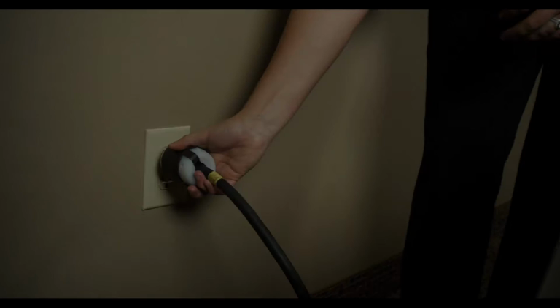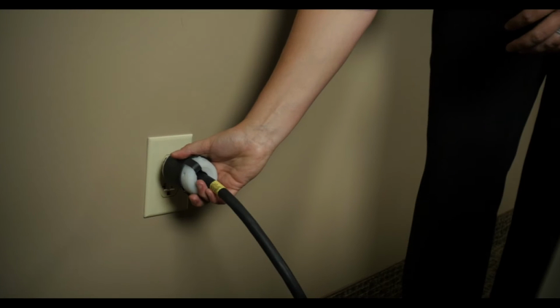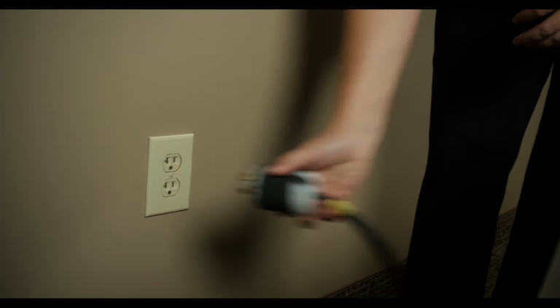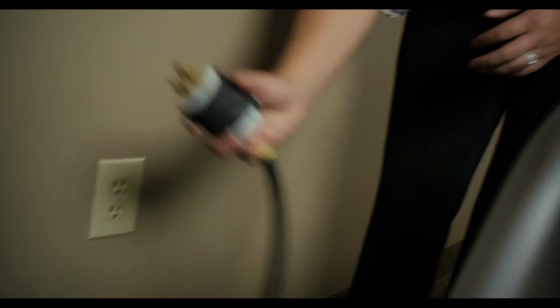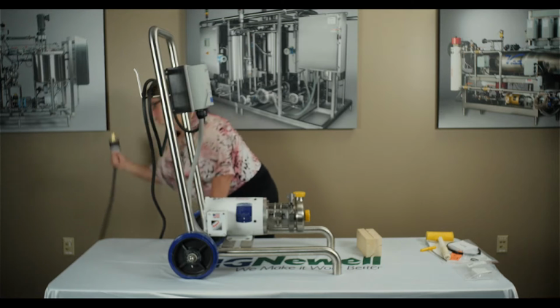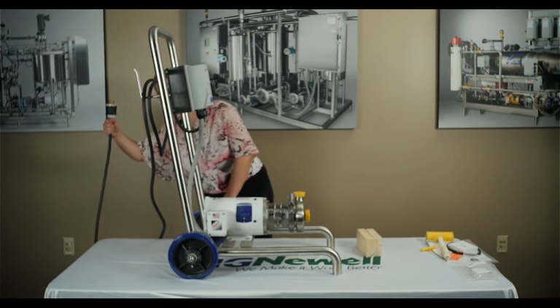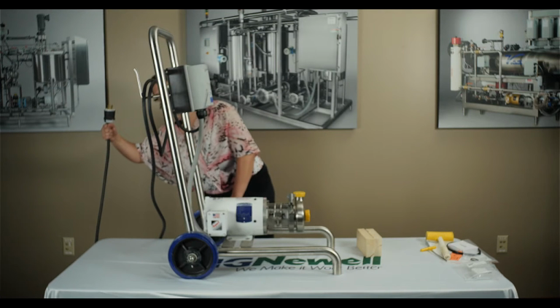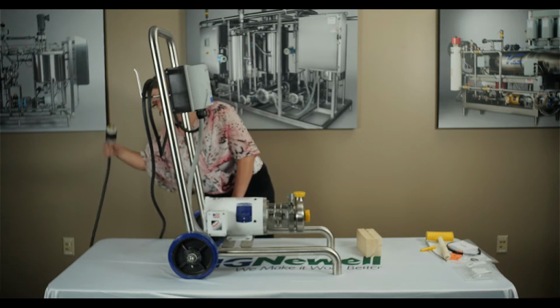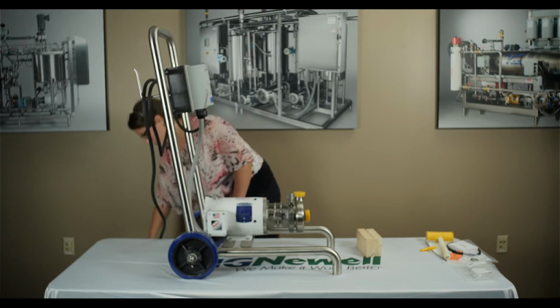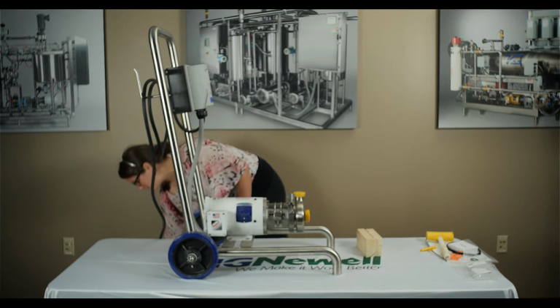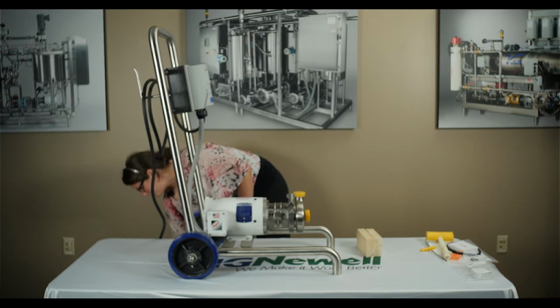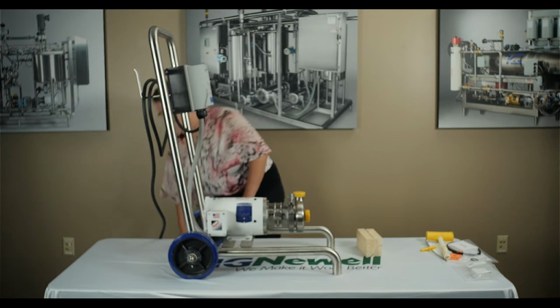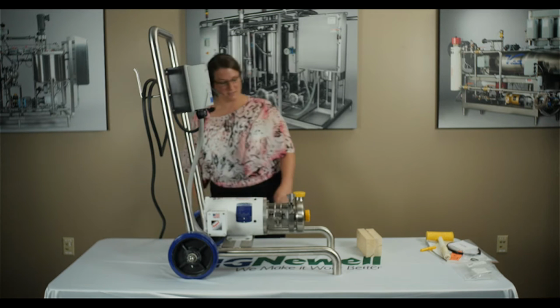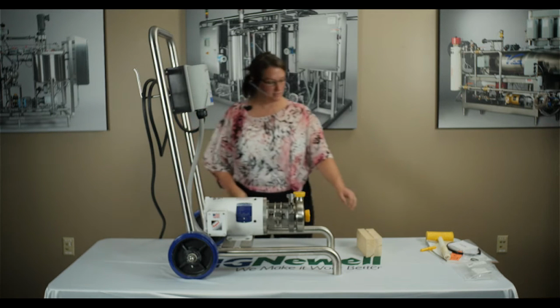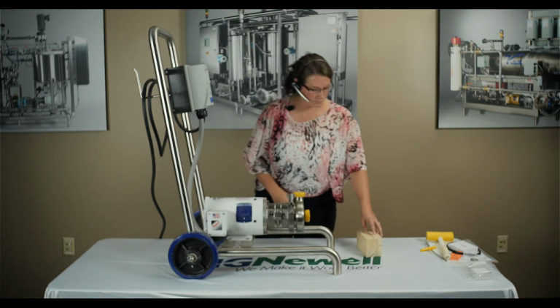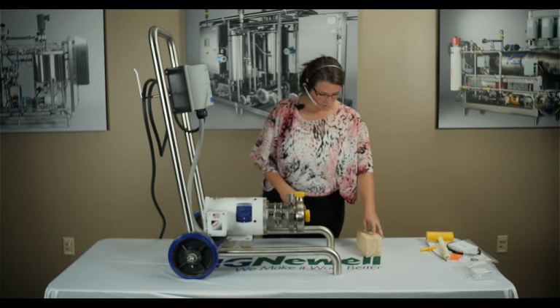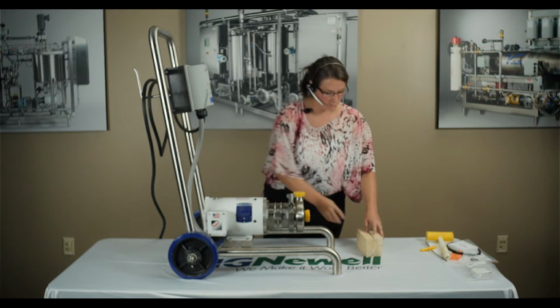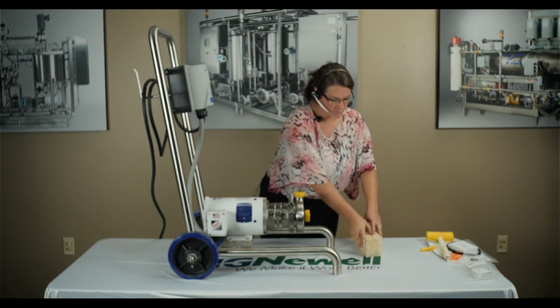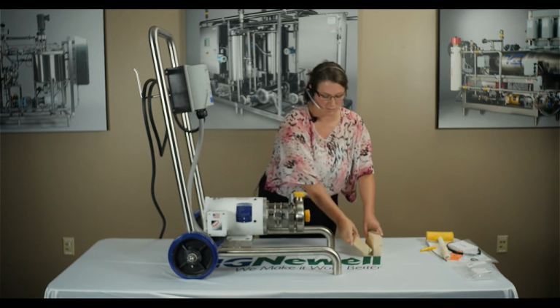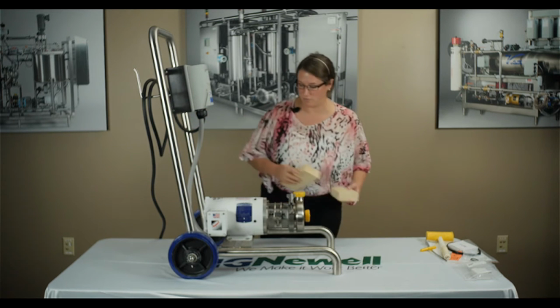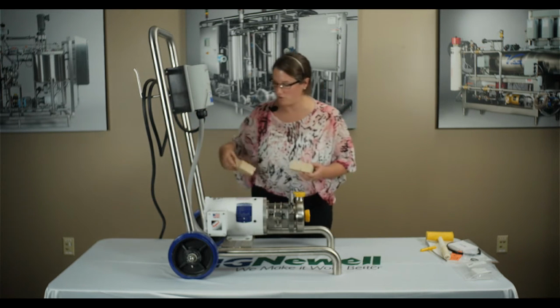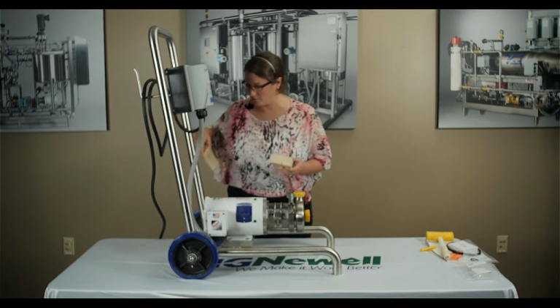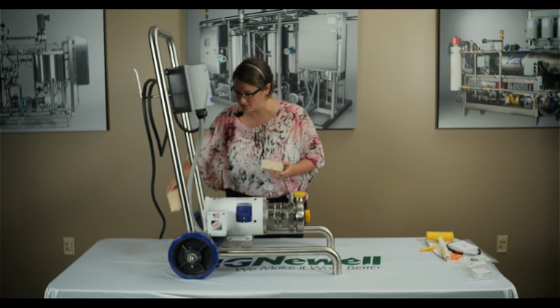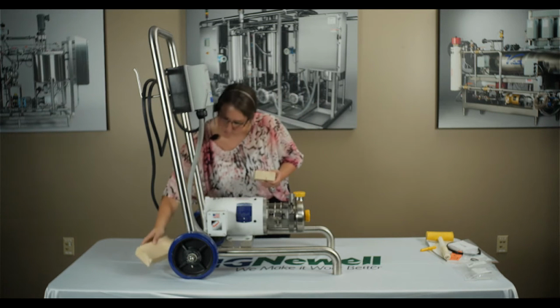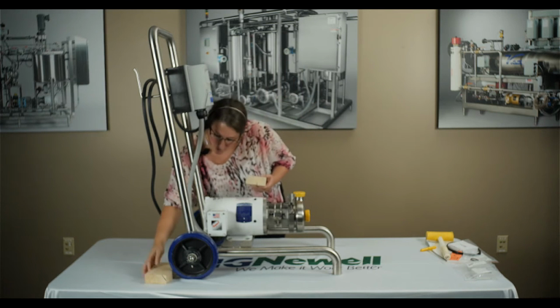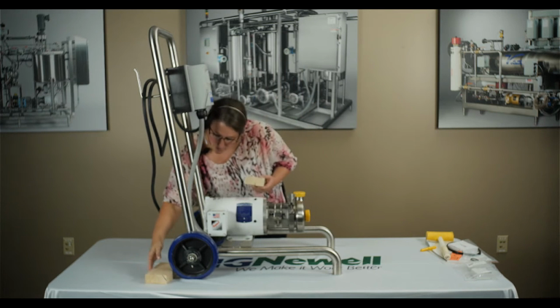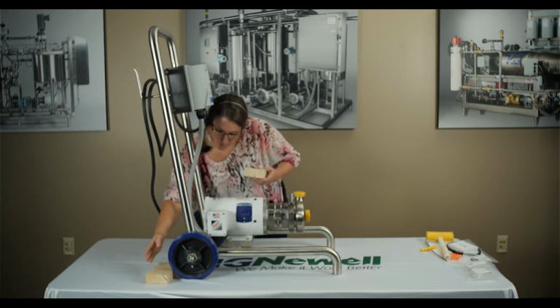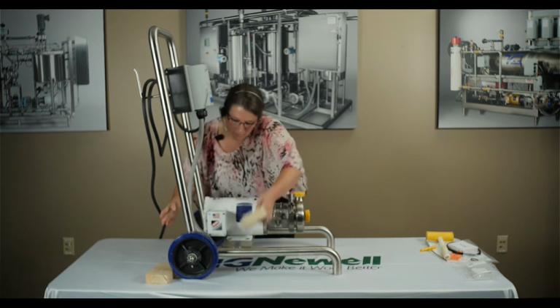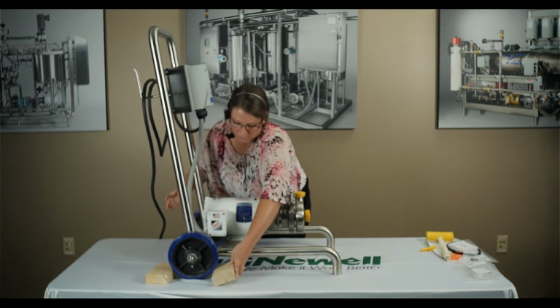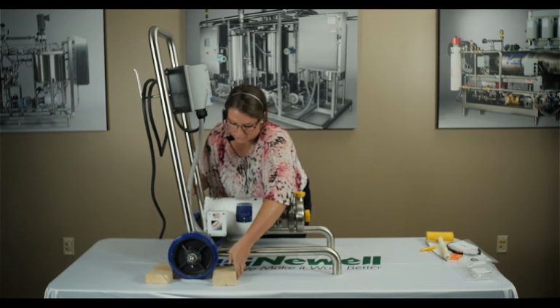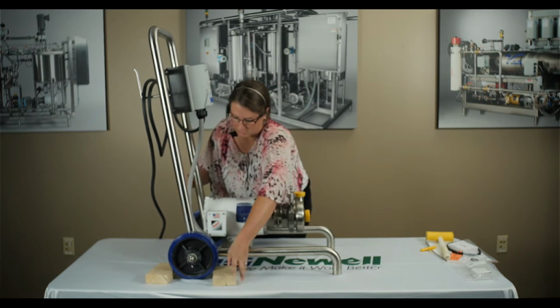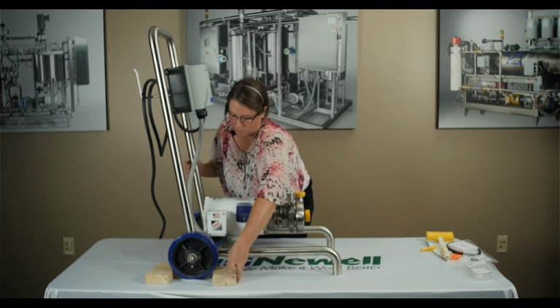First thing you're going to do is unplug your pump. Make sure it's unplugged. Then you're going to want to chuck your wheels so they're not rolling all over the place, so the pump's not rolling.